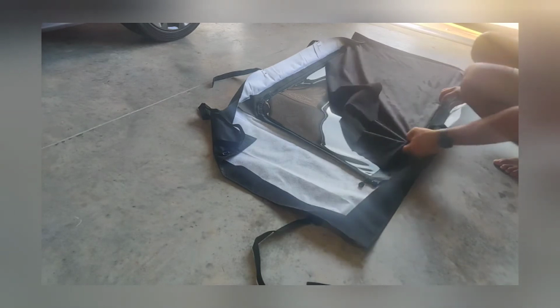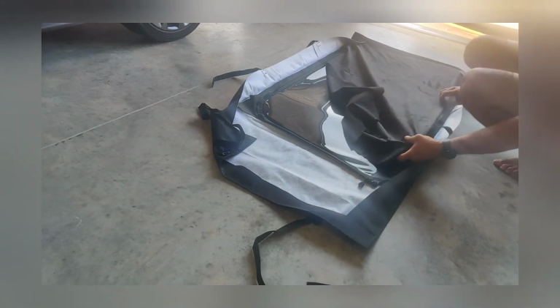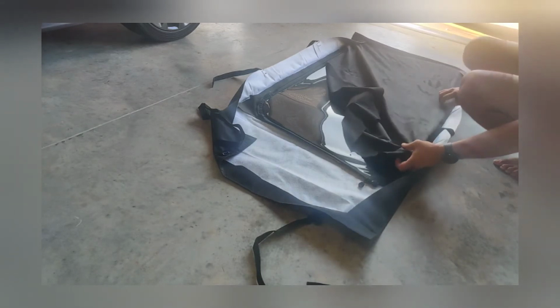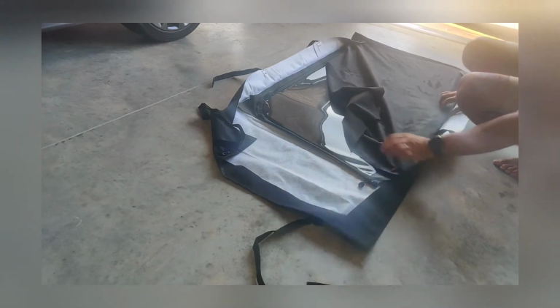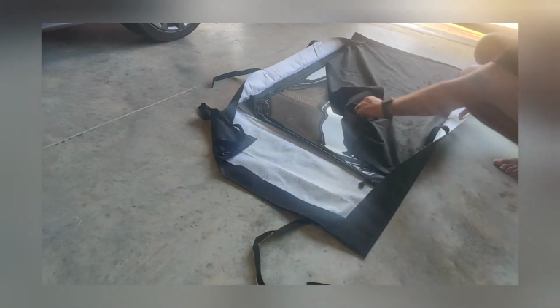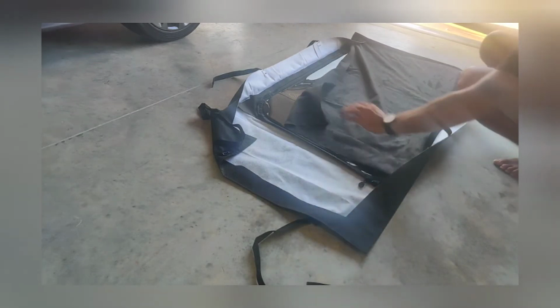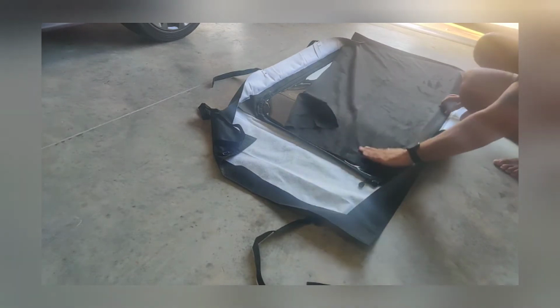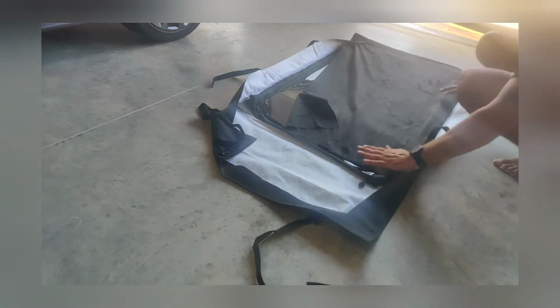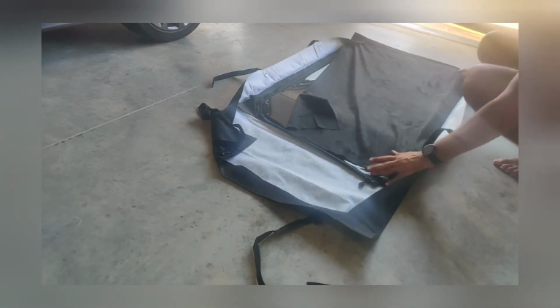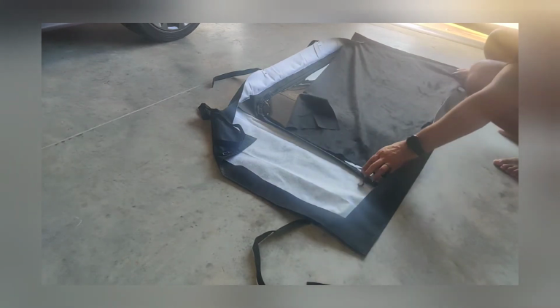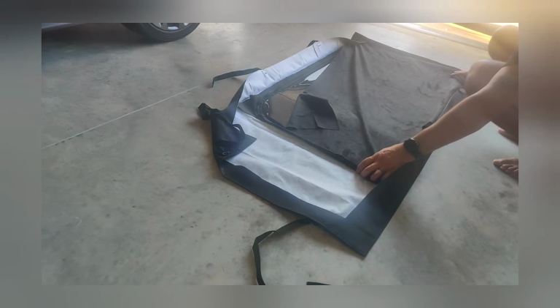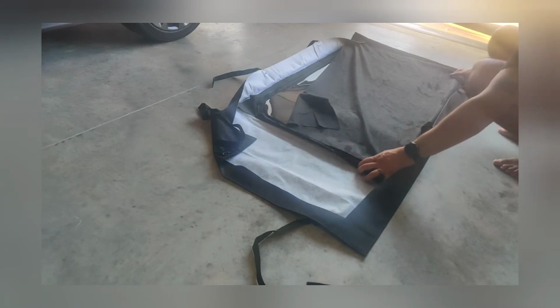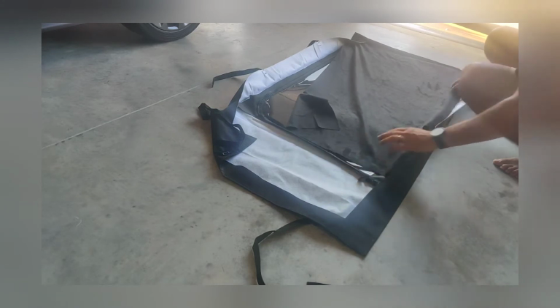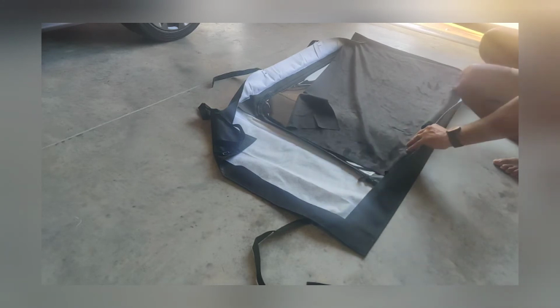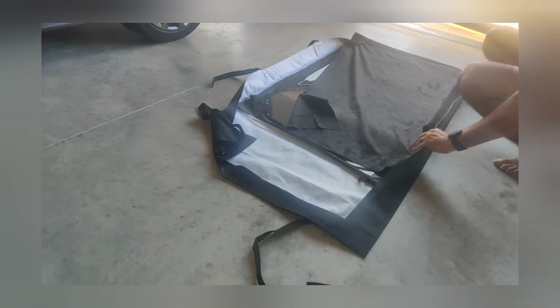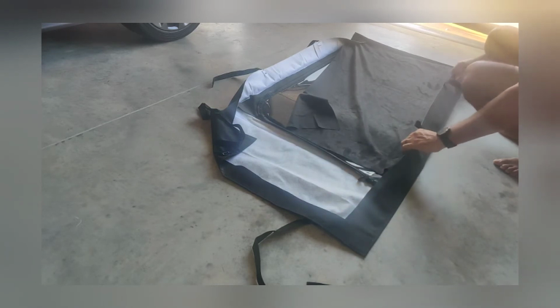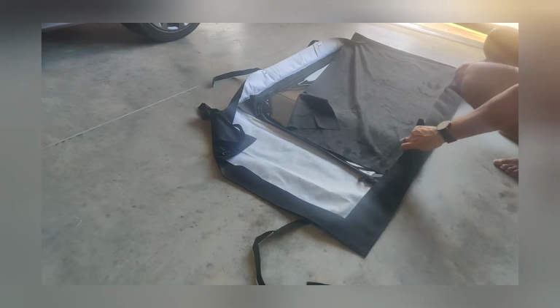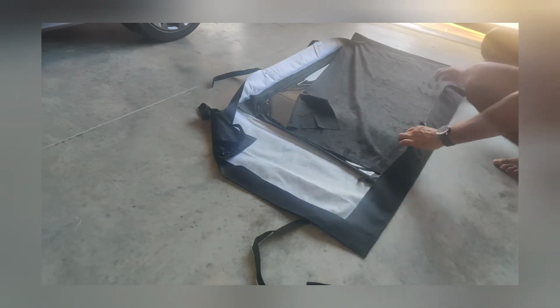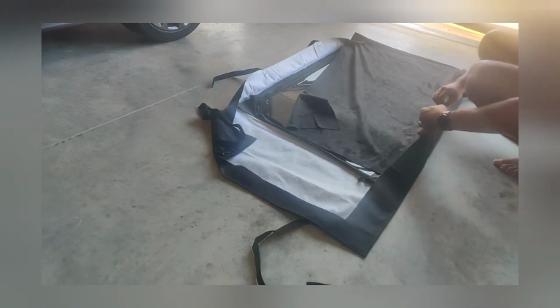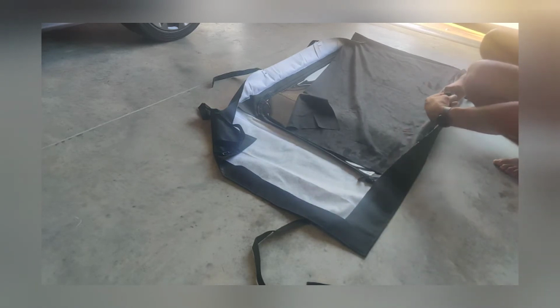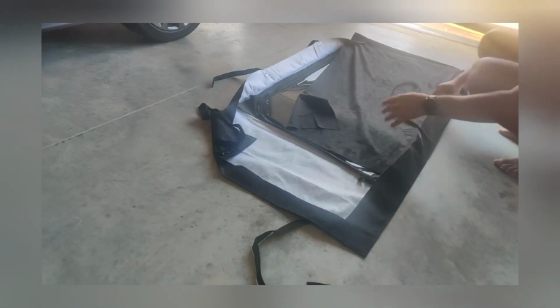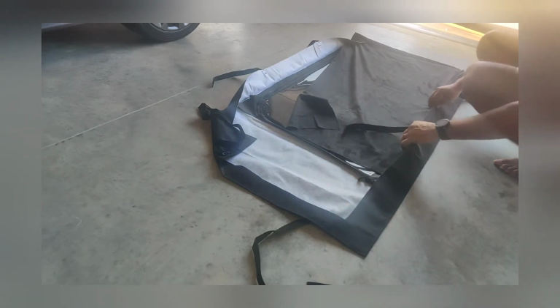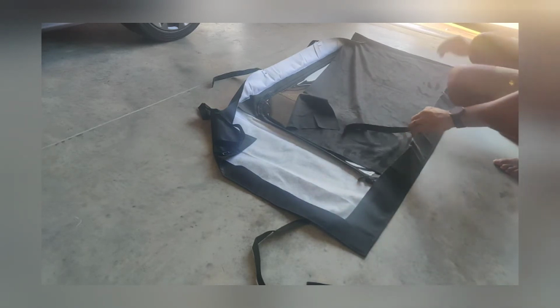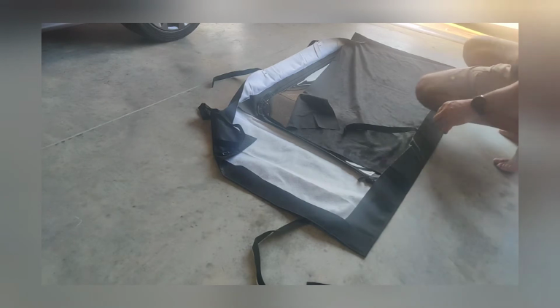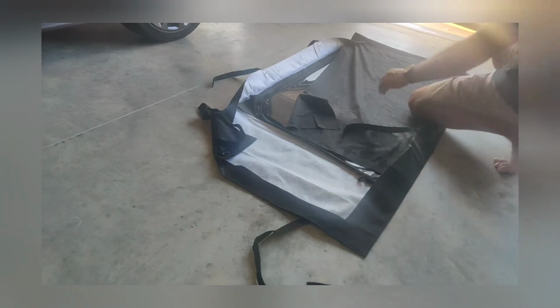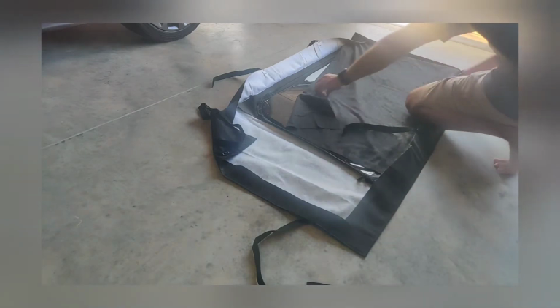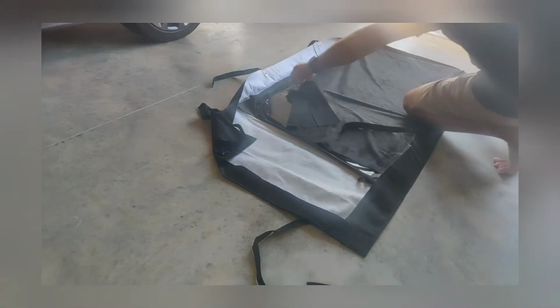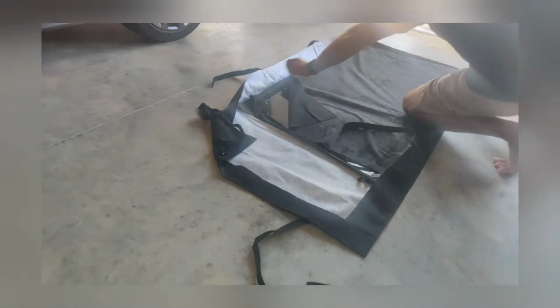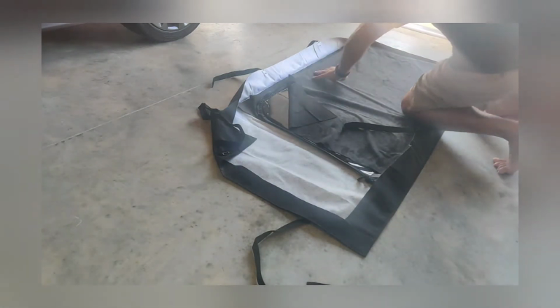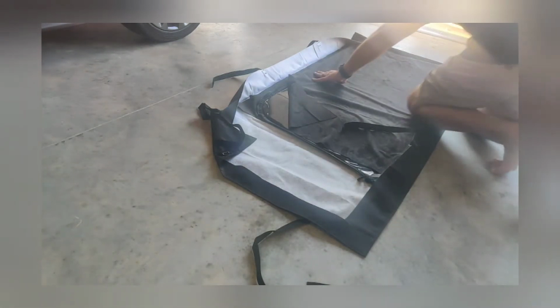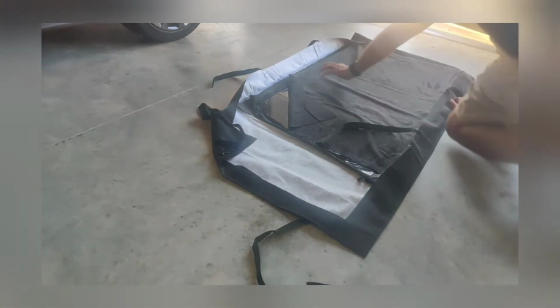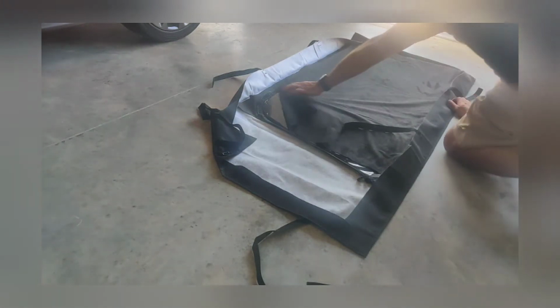This is because I didn't have space in my garage, so the best way for me to have room was to get this storage bag.